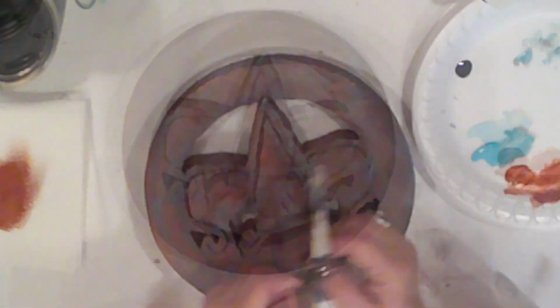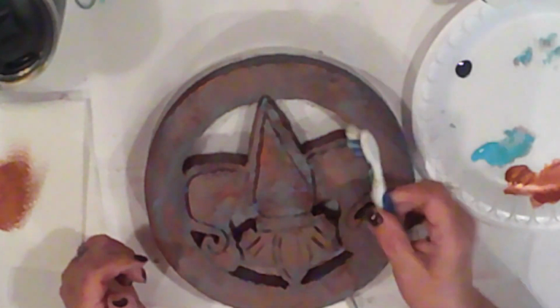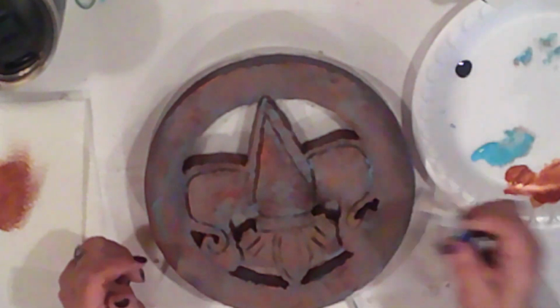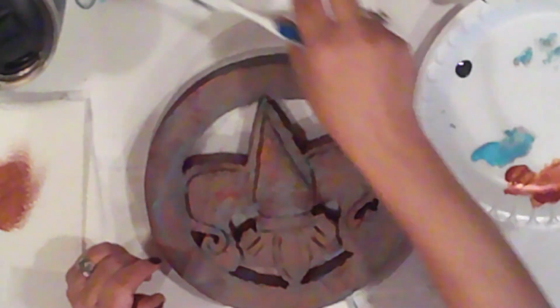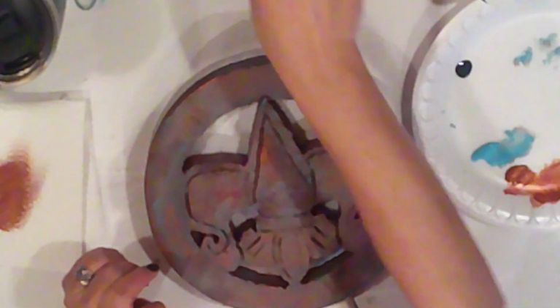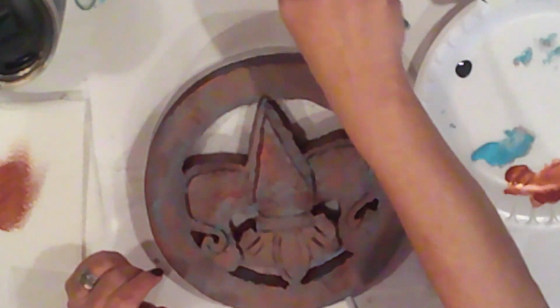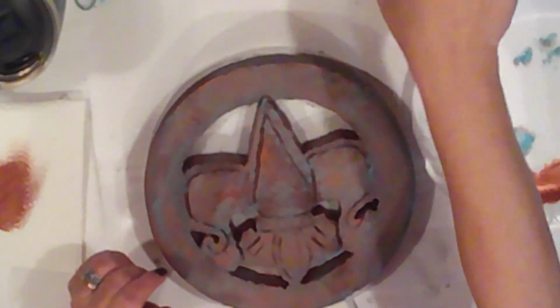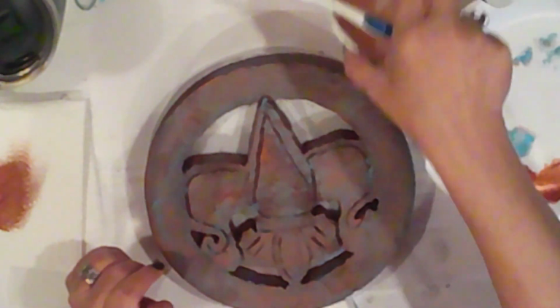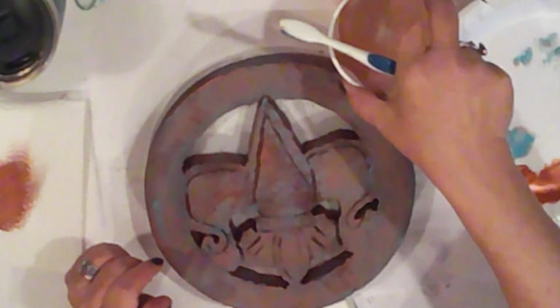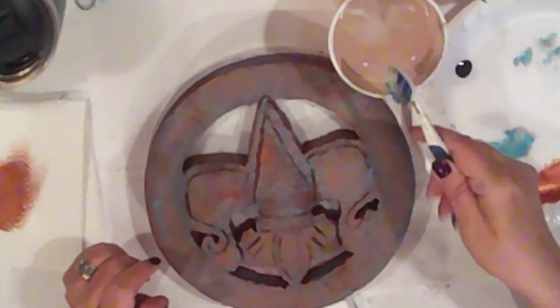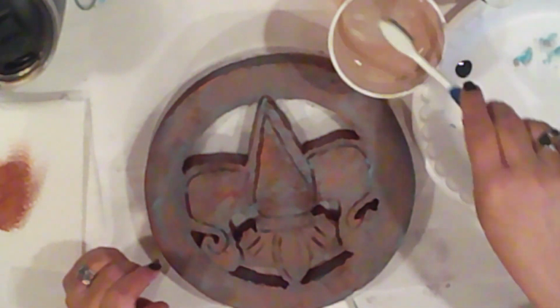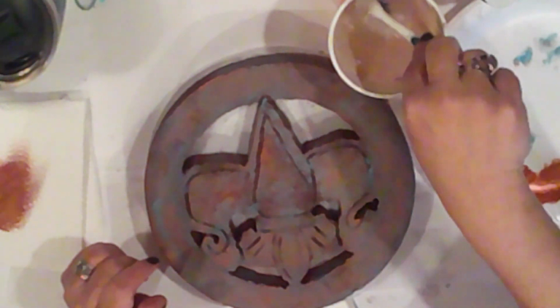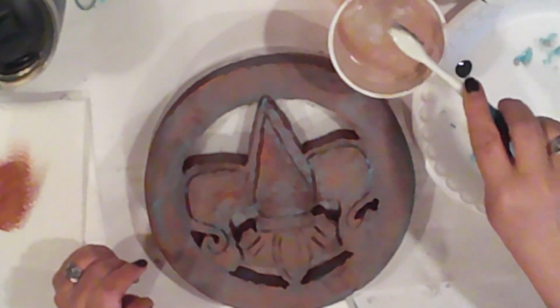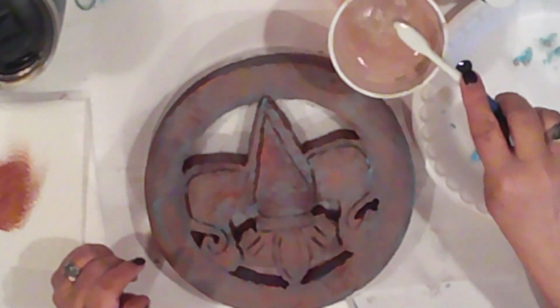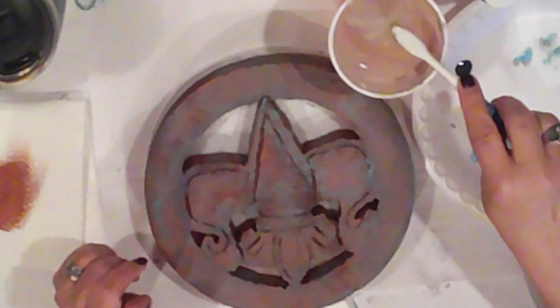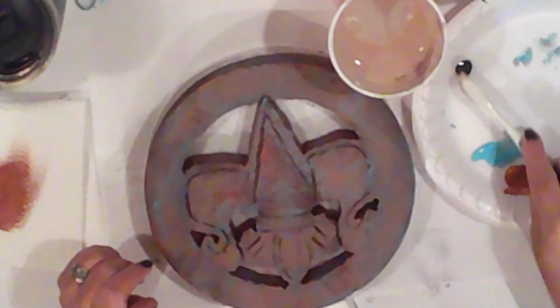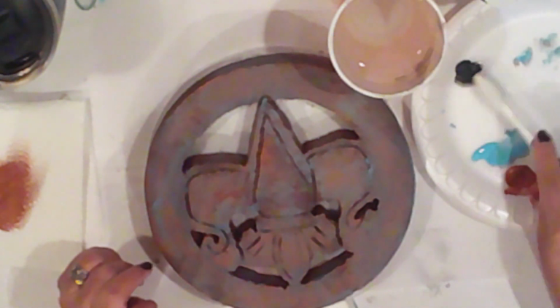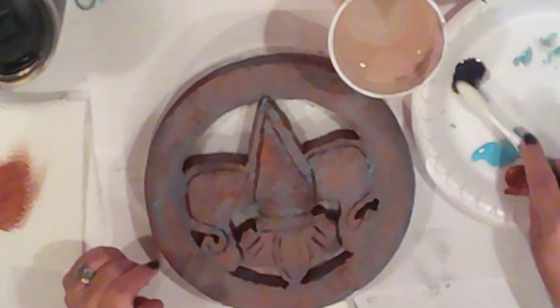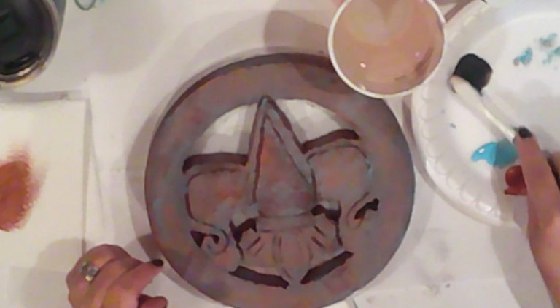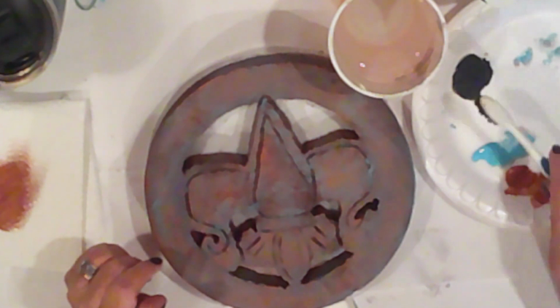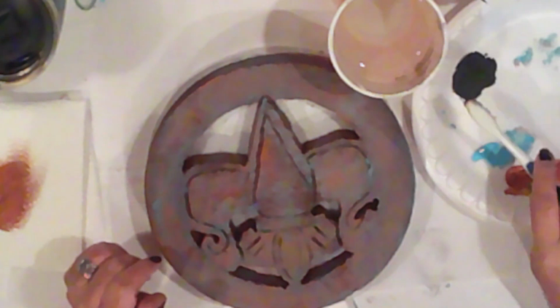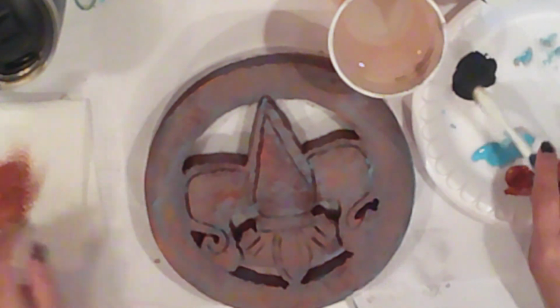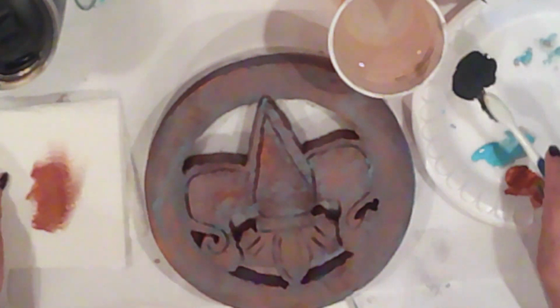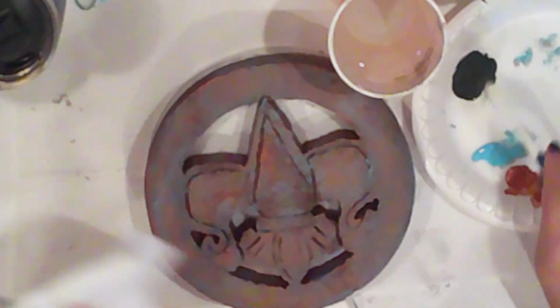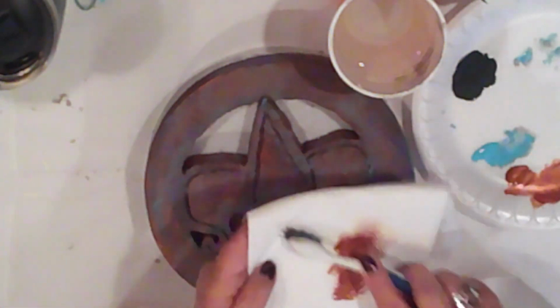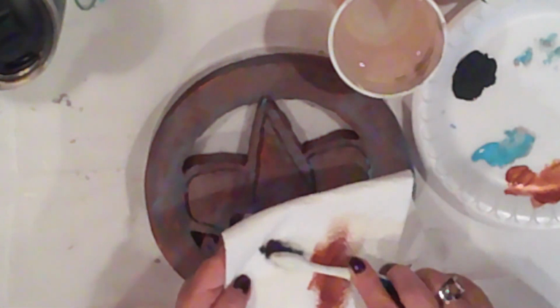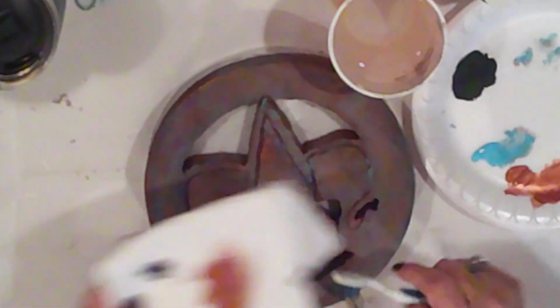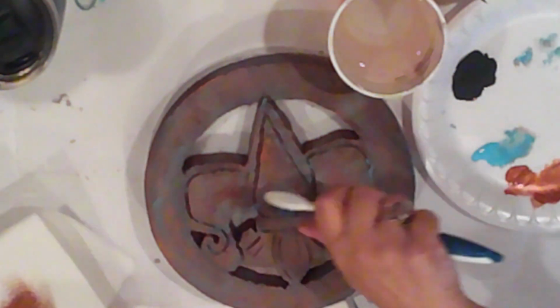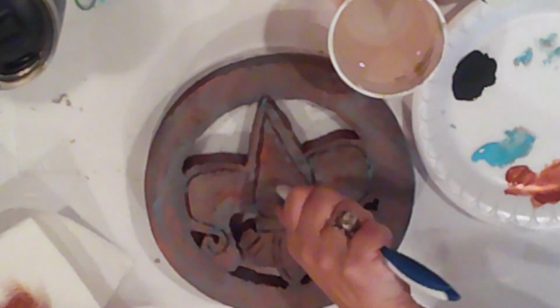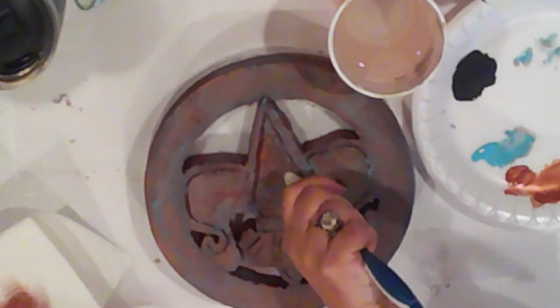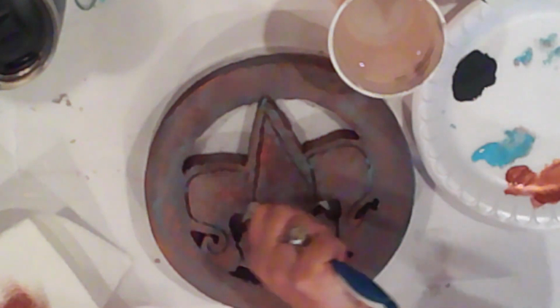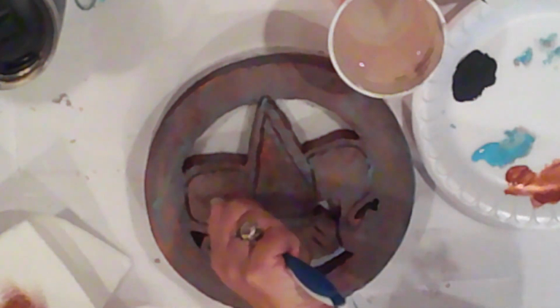Now I'll come back in and brush it again with the Metallic Copper. Next, I'll use an old toothbrush — I'll dampen it and dip it in some charcoal paint, and I'll add some charcoal sprinkles.